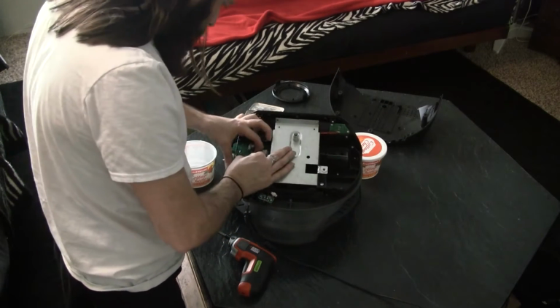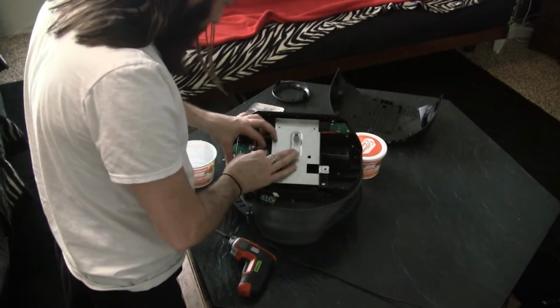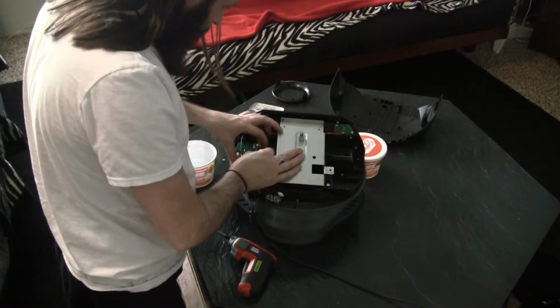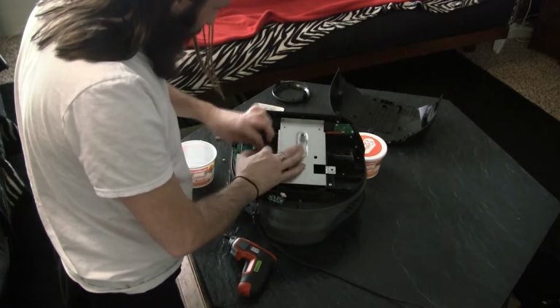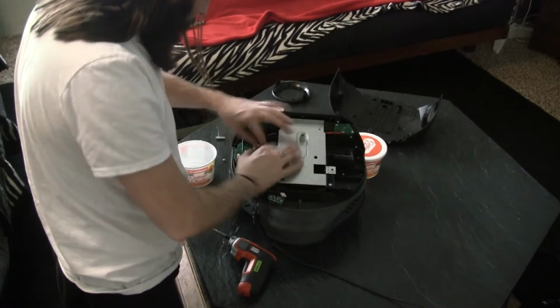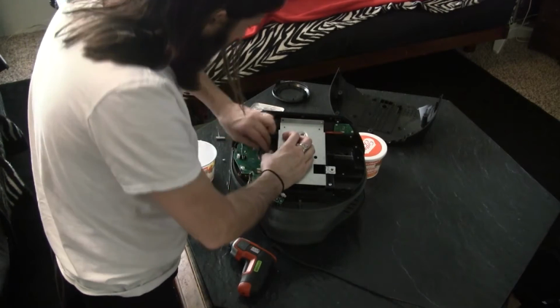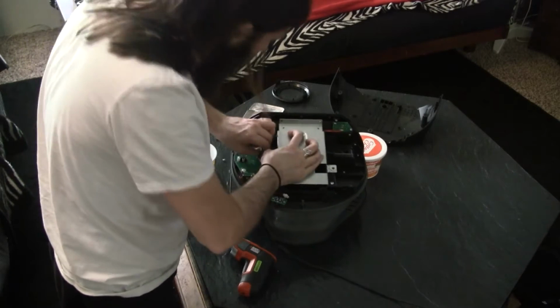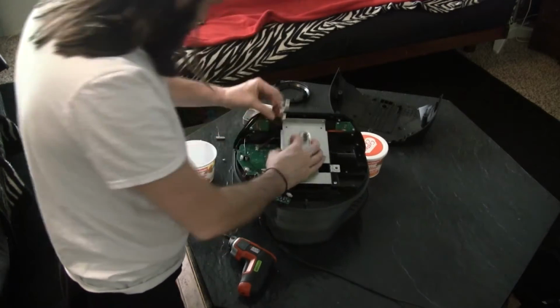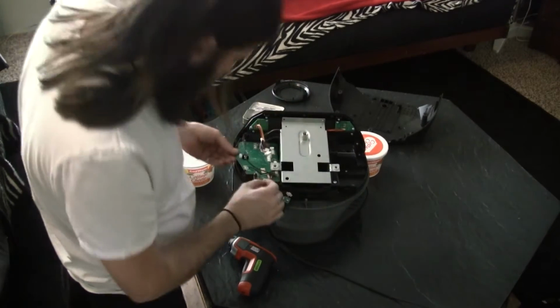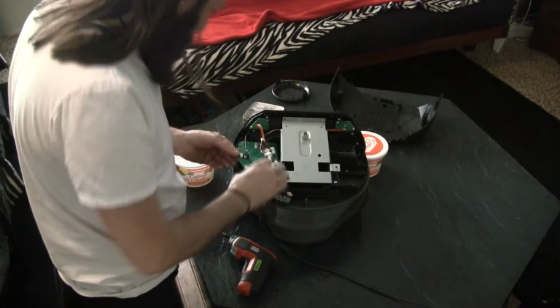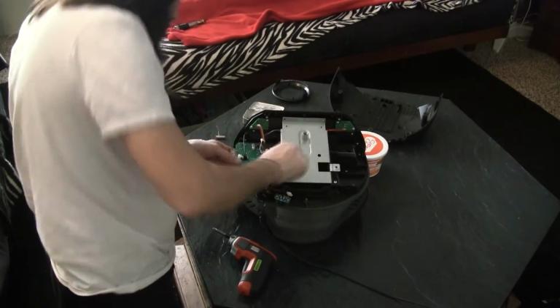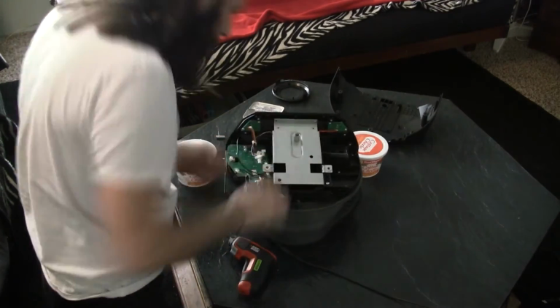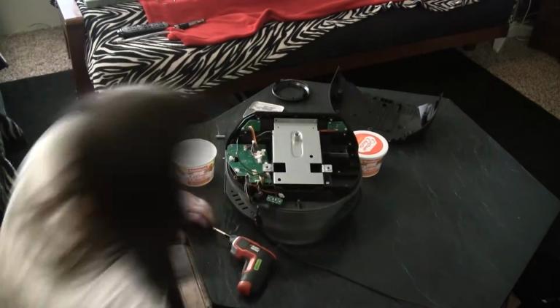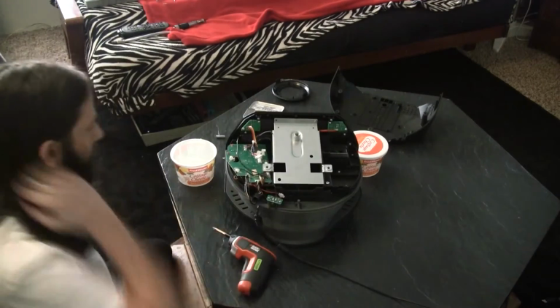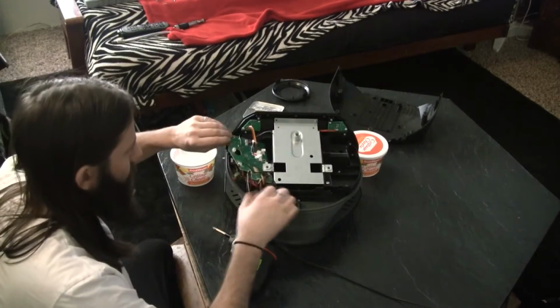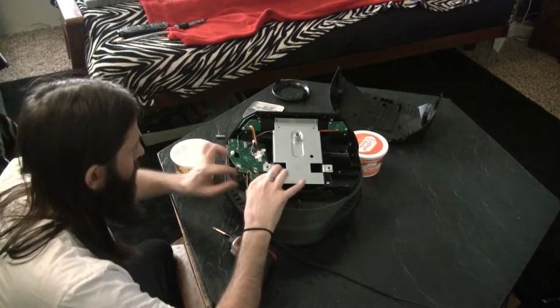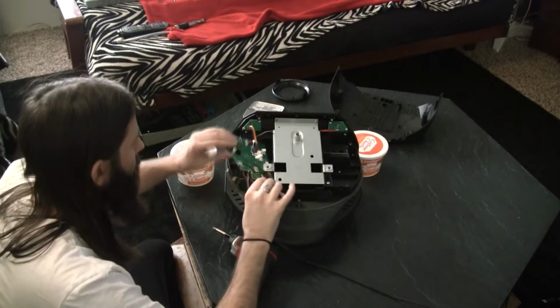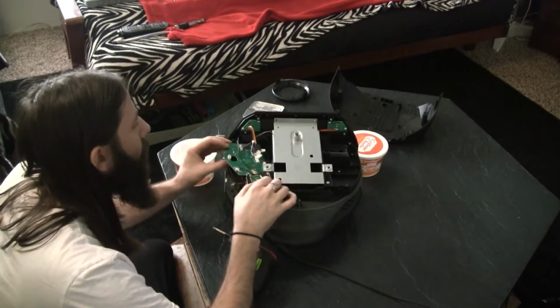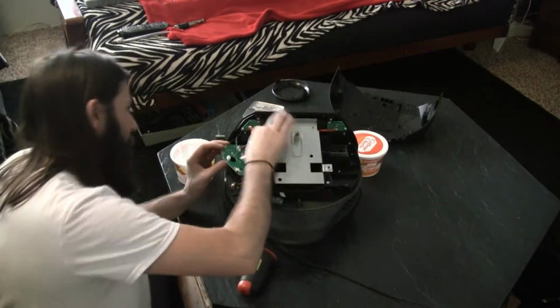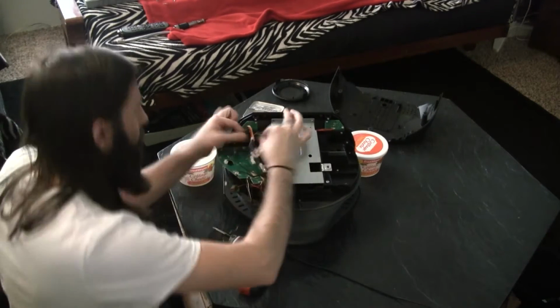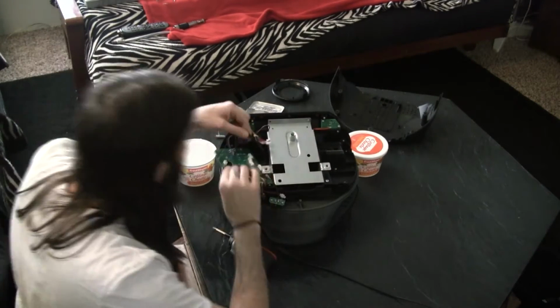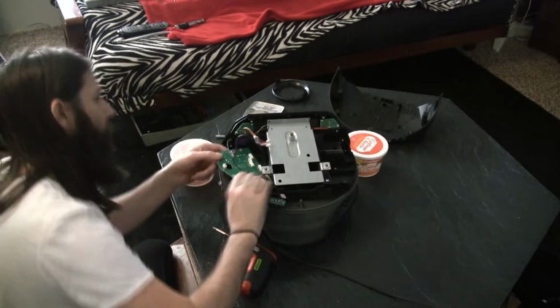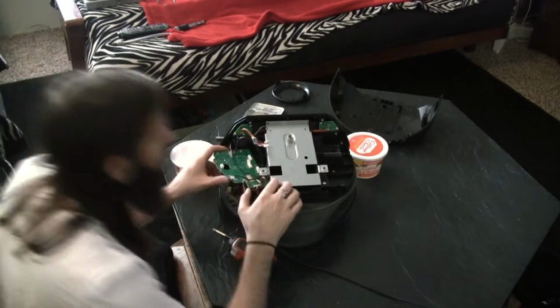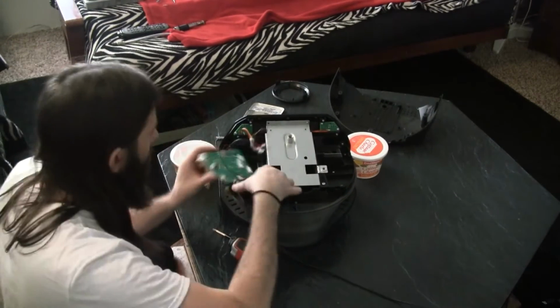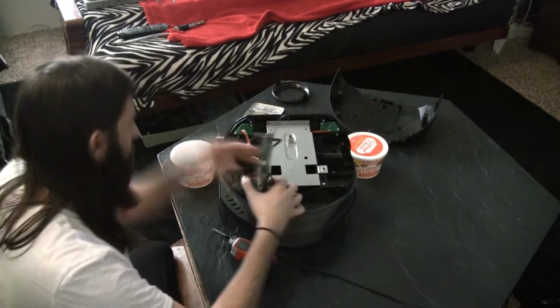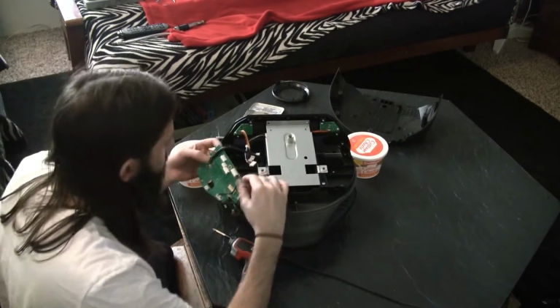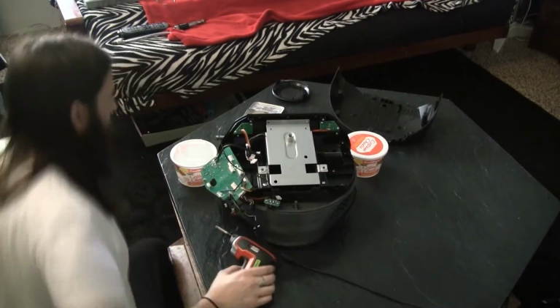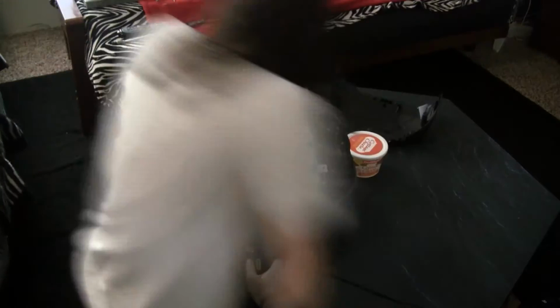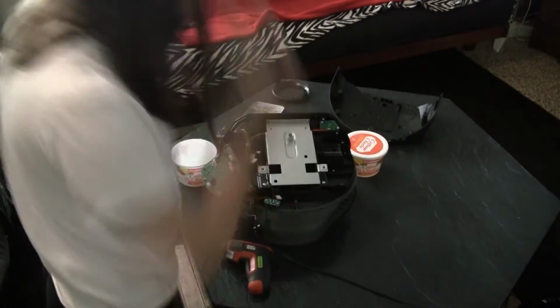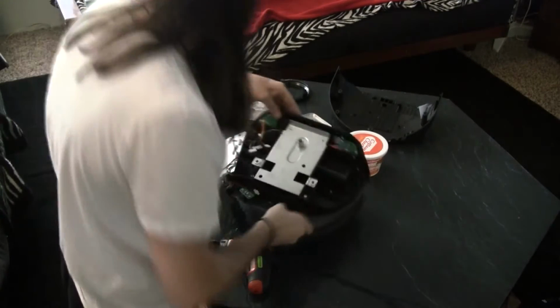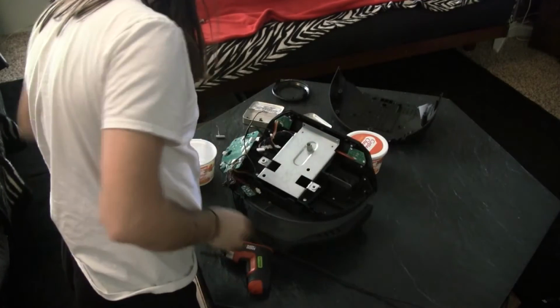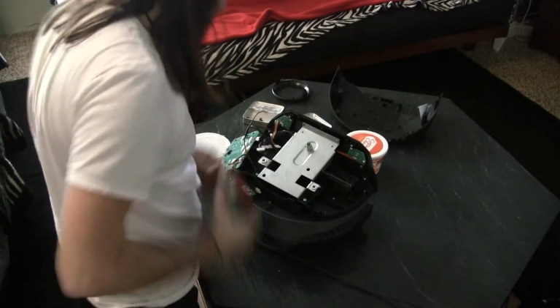Then you rip those off, unscrew and loosen that up so you can get that out of the way, because there's other screws down underneath it.